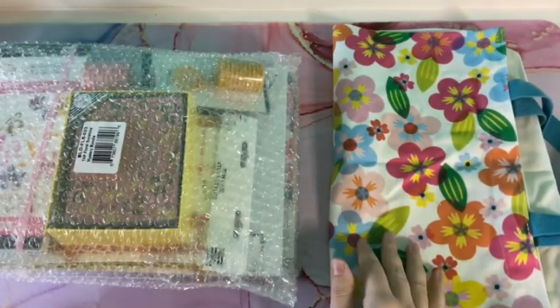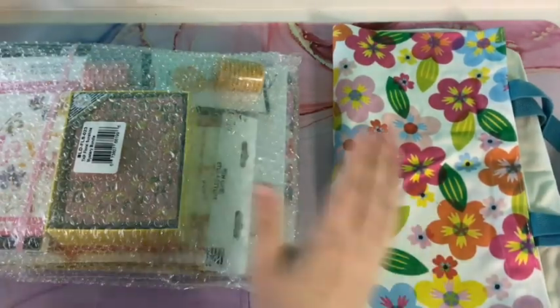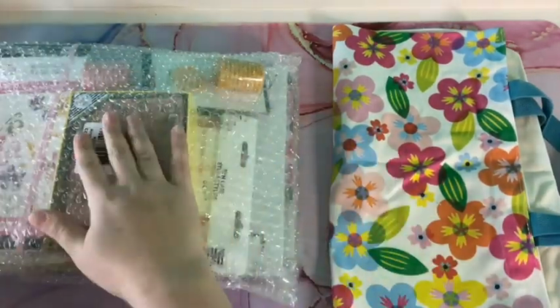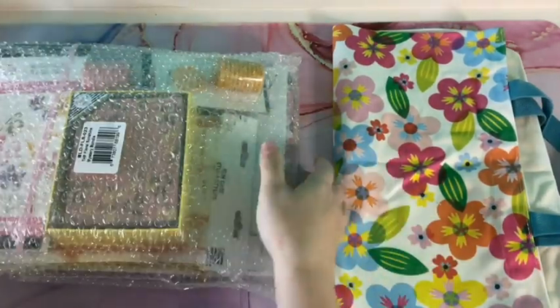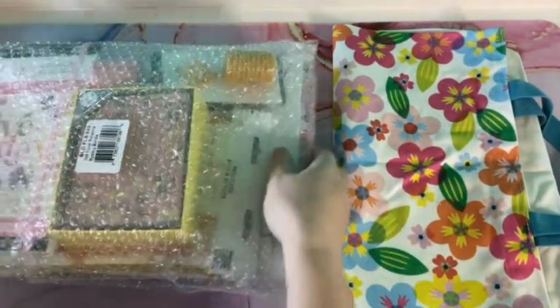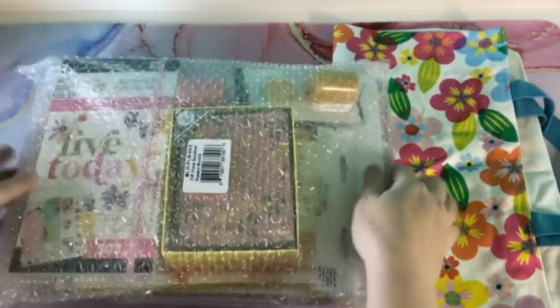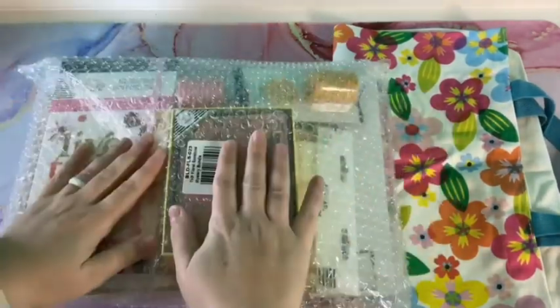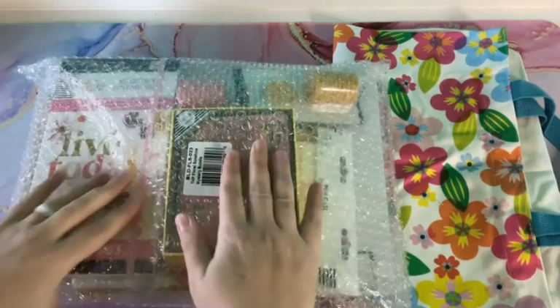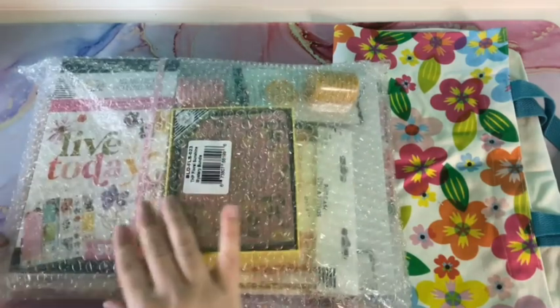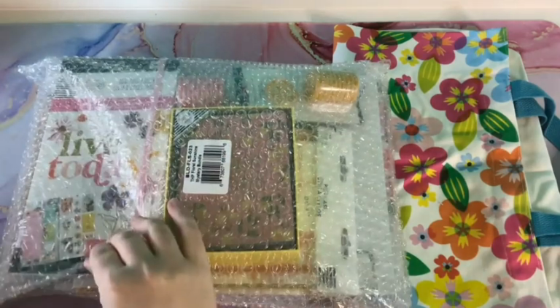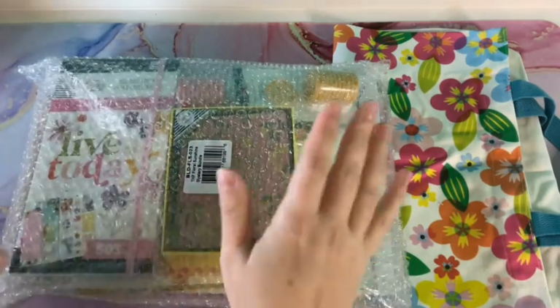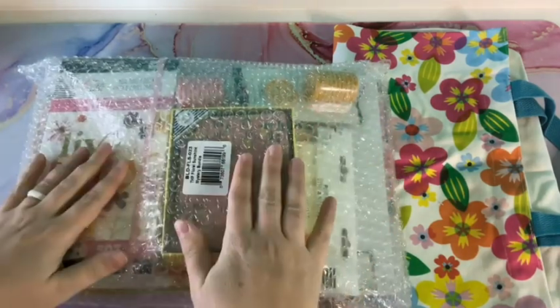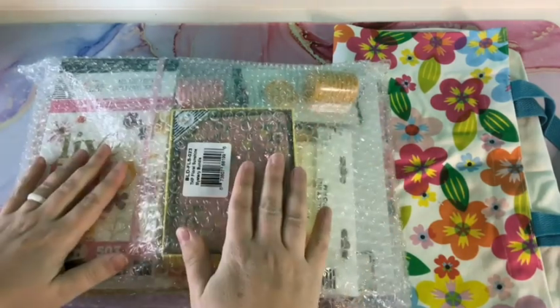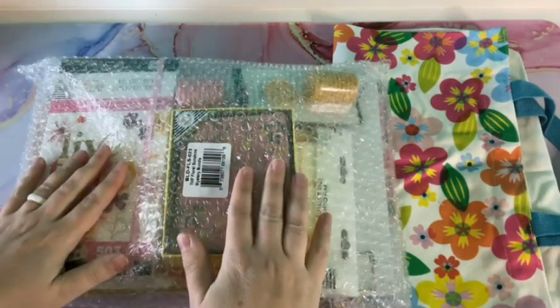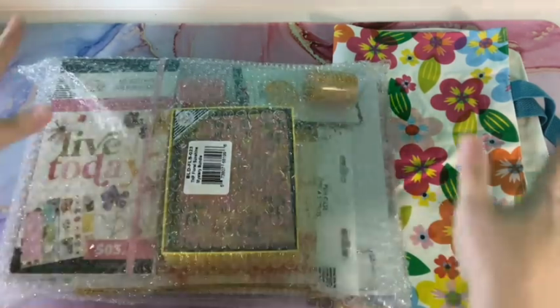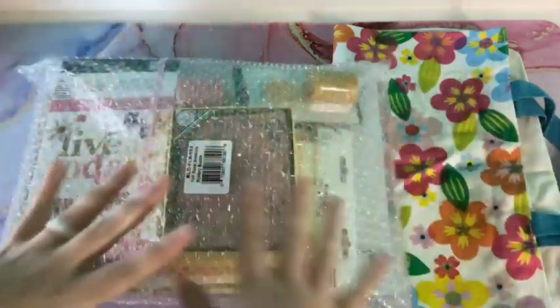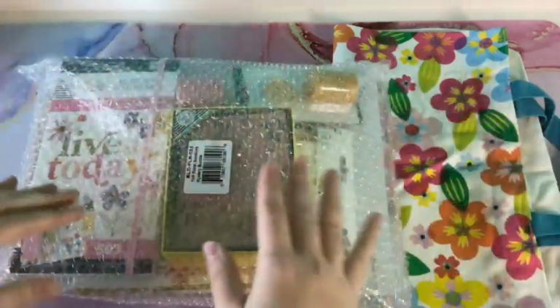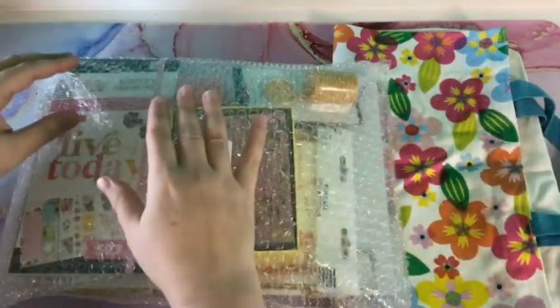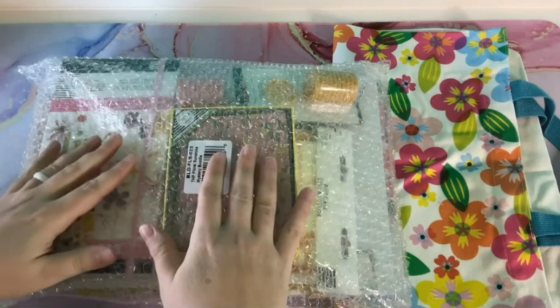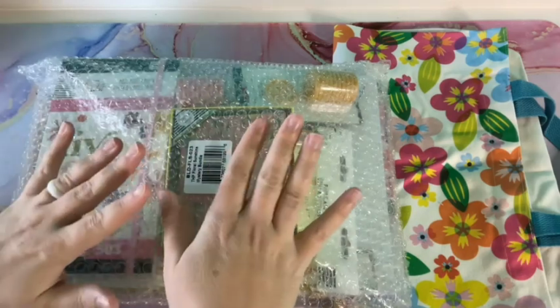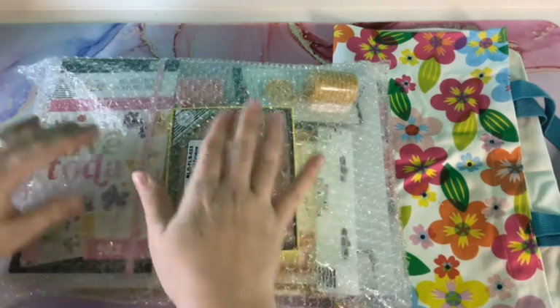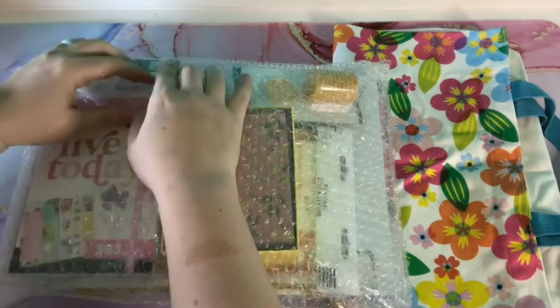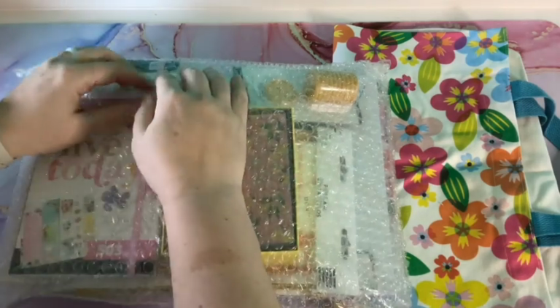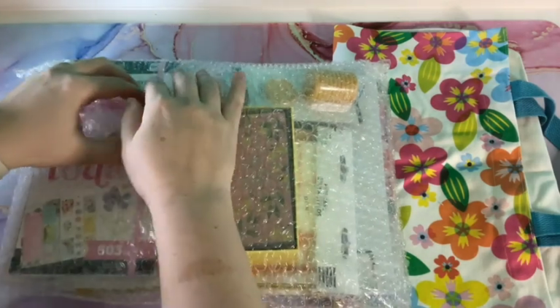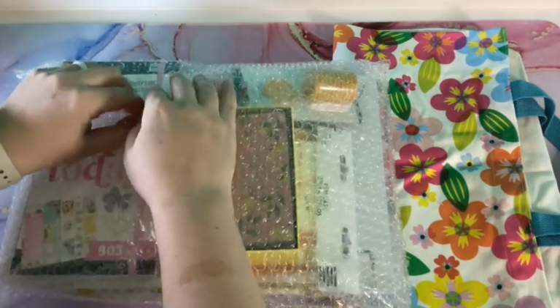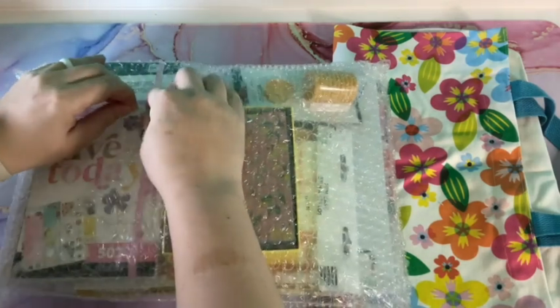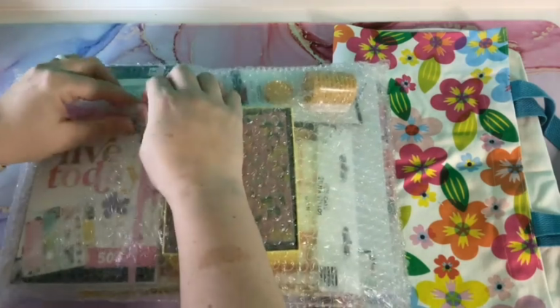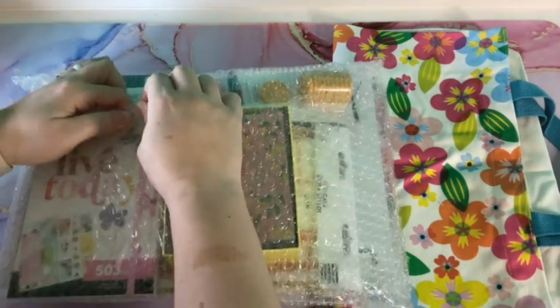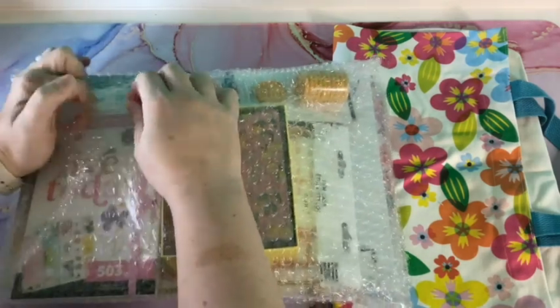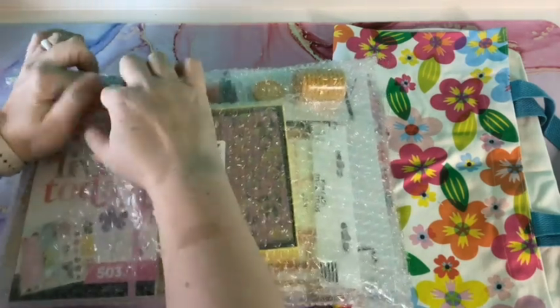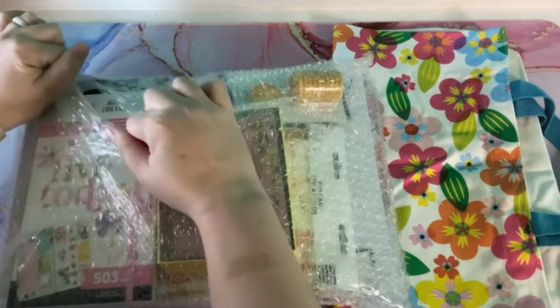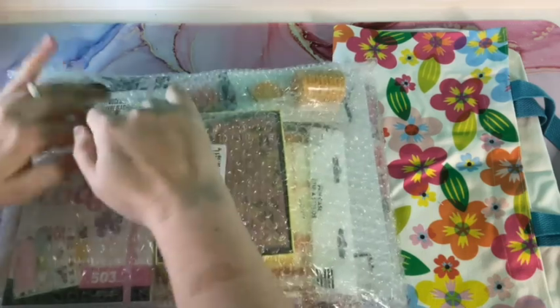Now getting into the big part — again, this is a bundle, and again guys, everything for Cyber Monday was $35, which I thought was pretty awesome. So I'm just going to rip it open.